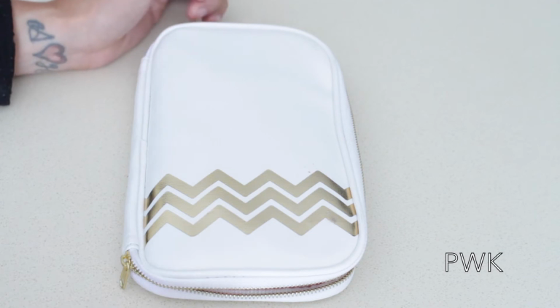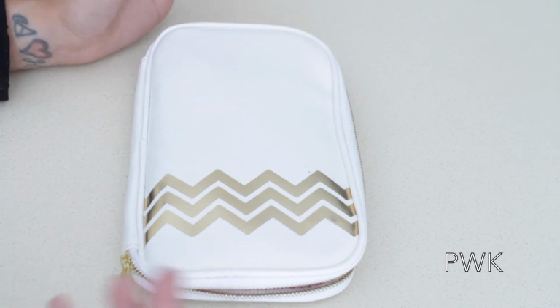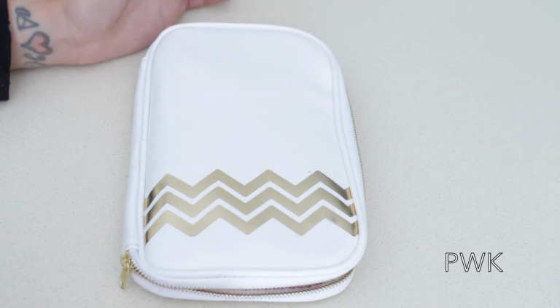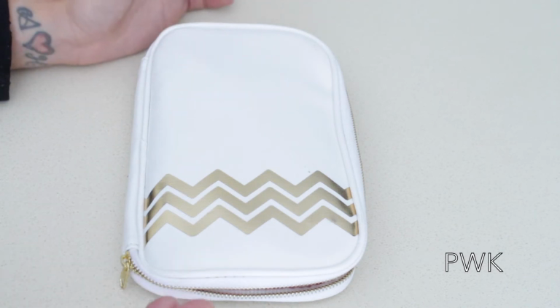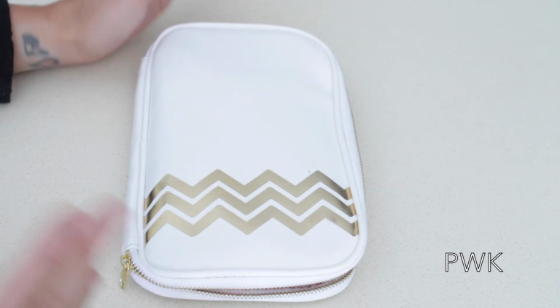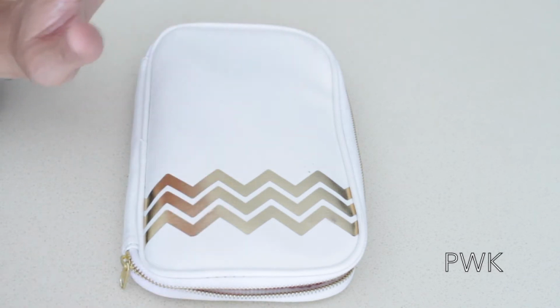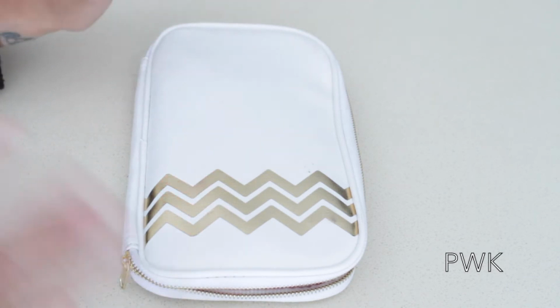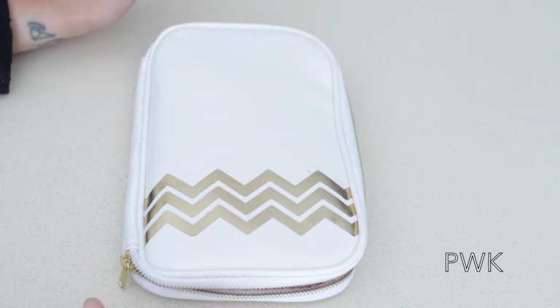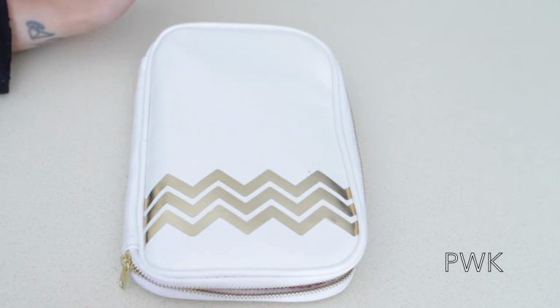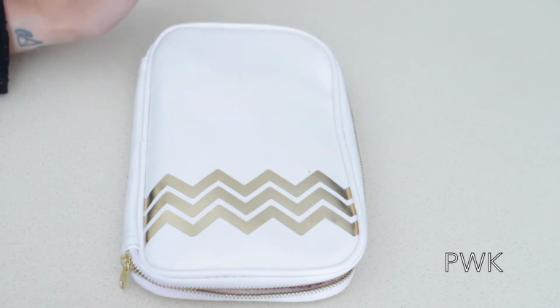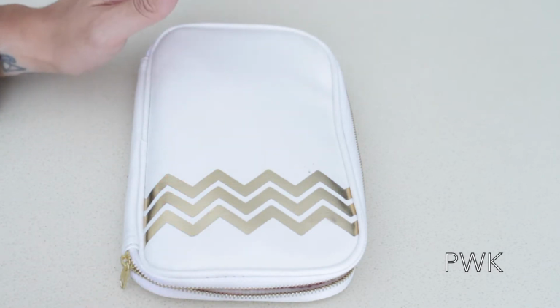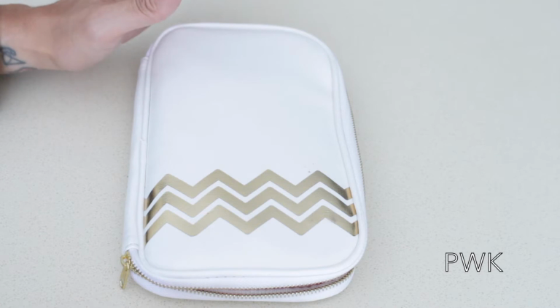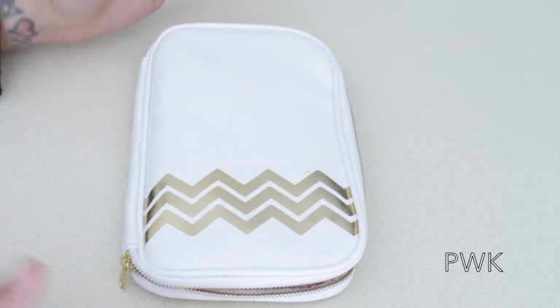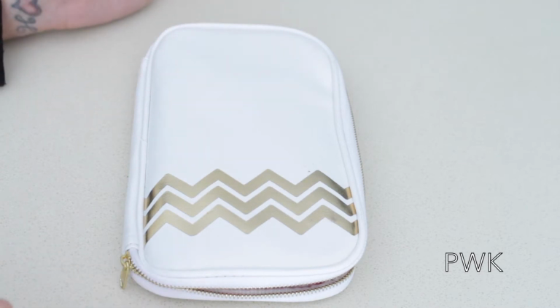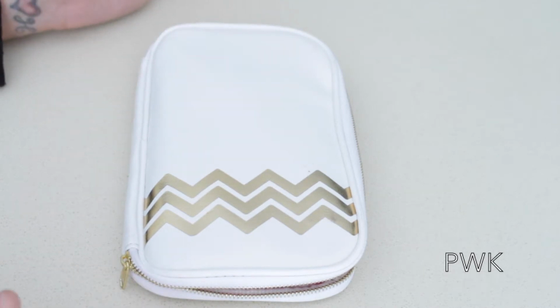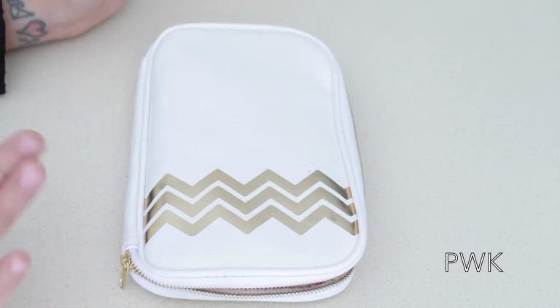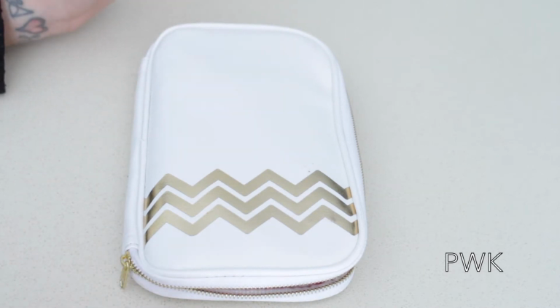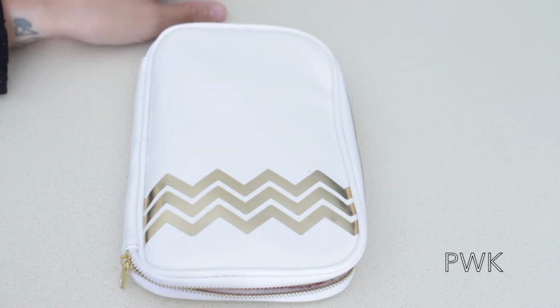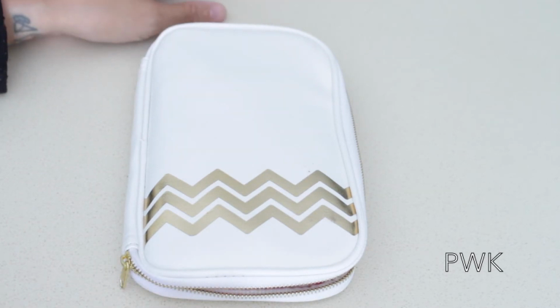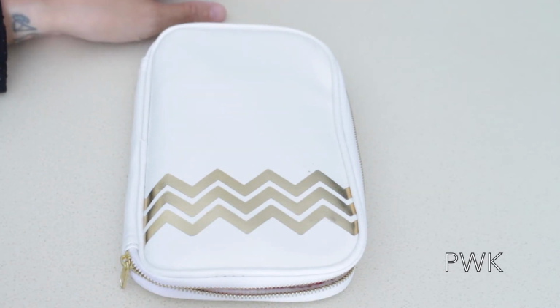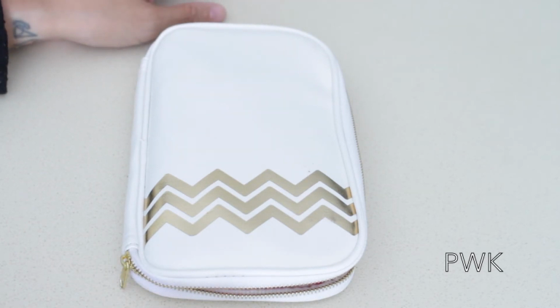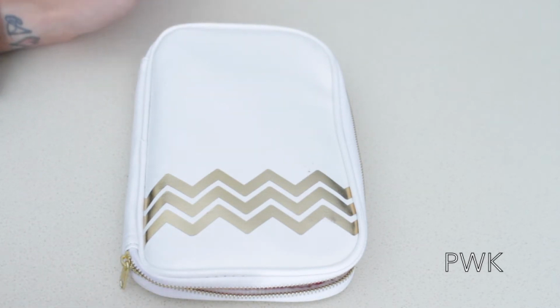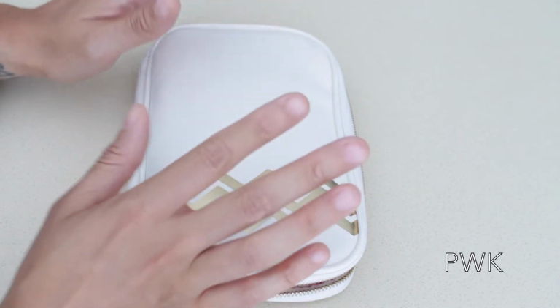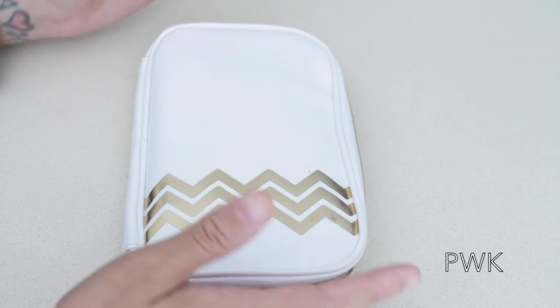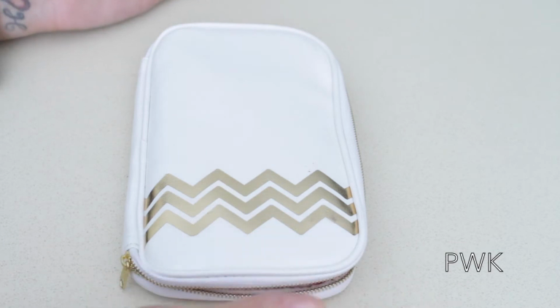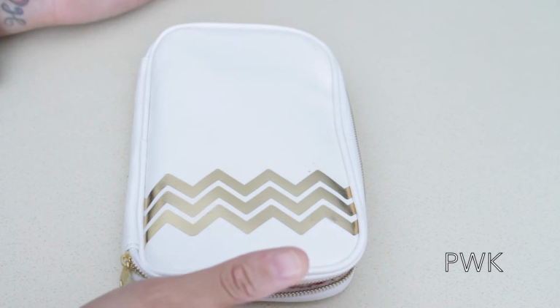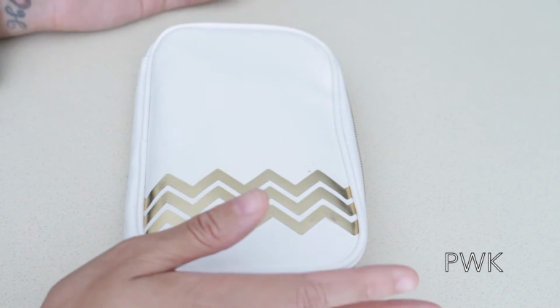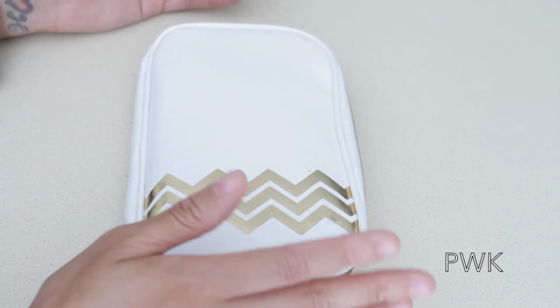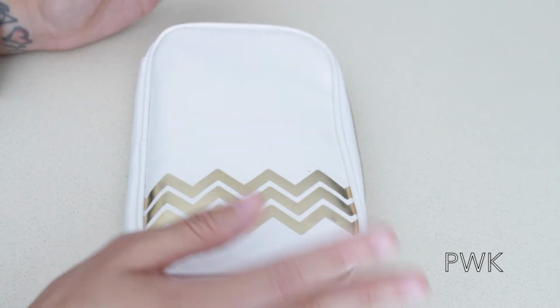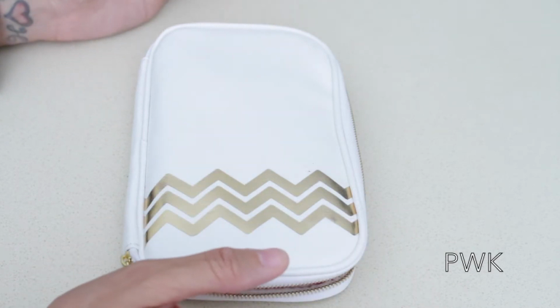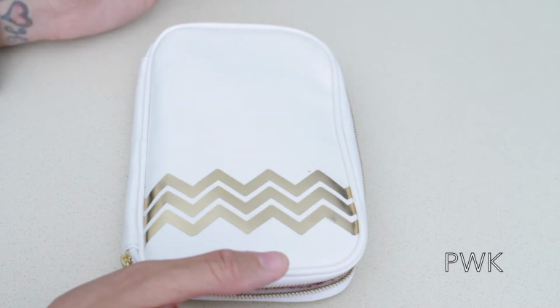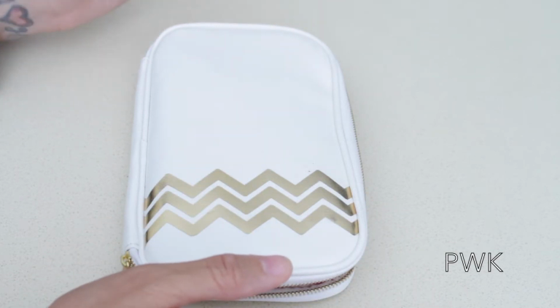Even though she sent me this for free, I am still going to review it. All opinions are my own. I have nothing bad to say — let's just get that out of the way — and I'm not just saying that because it was a free item. This is a really, really nice pen case.